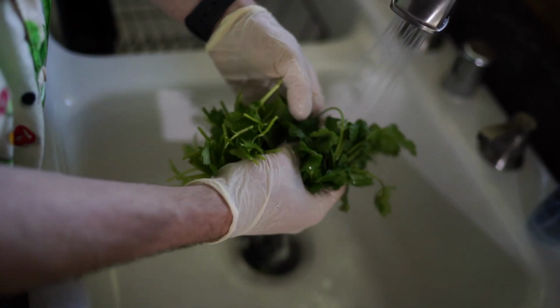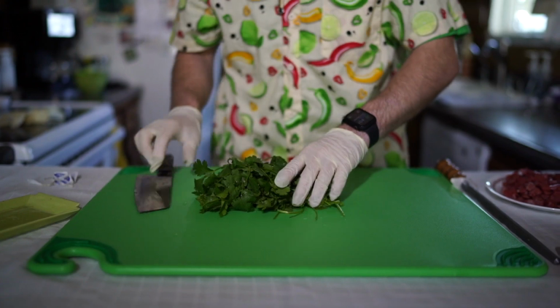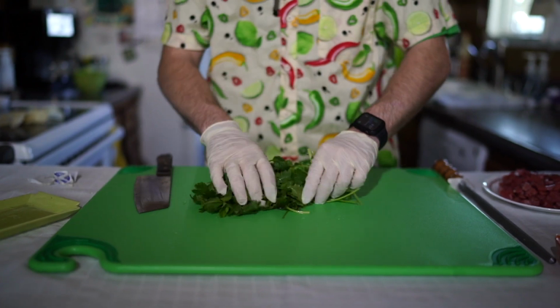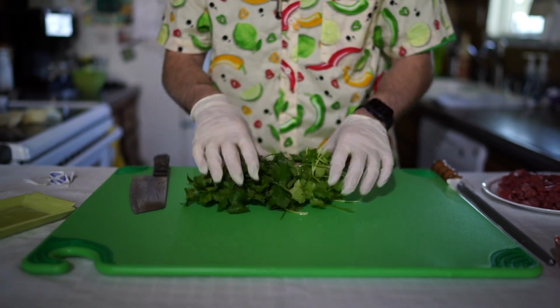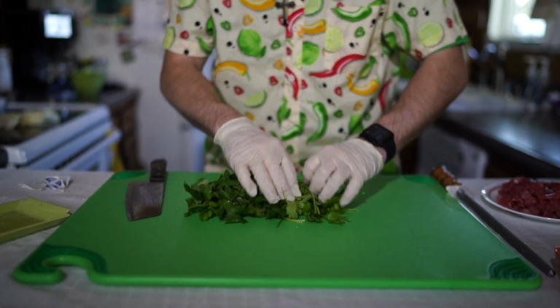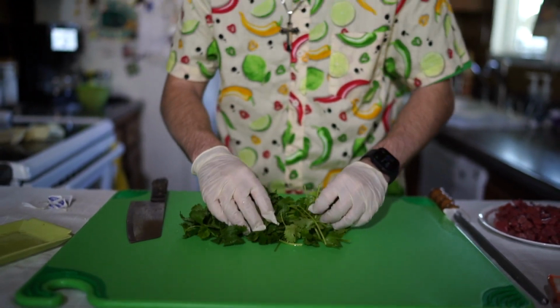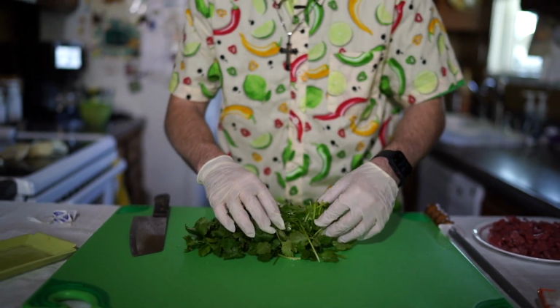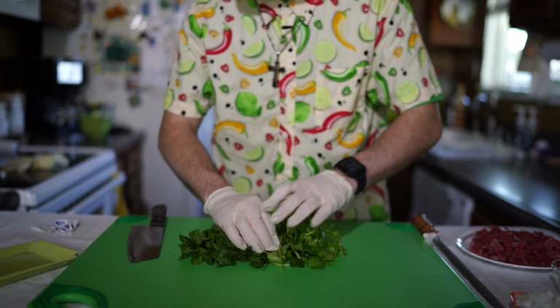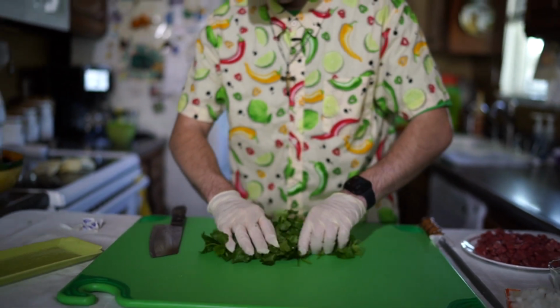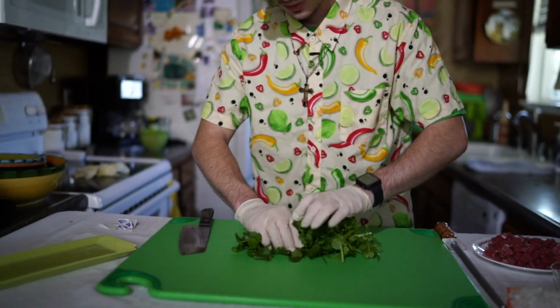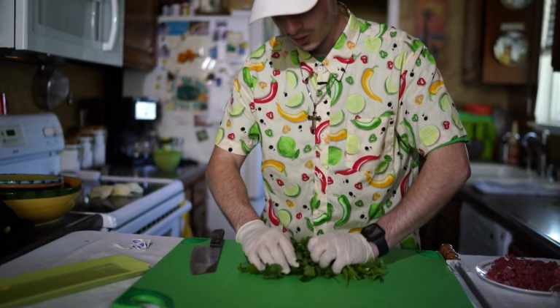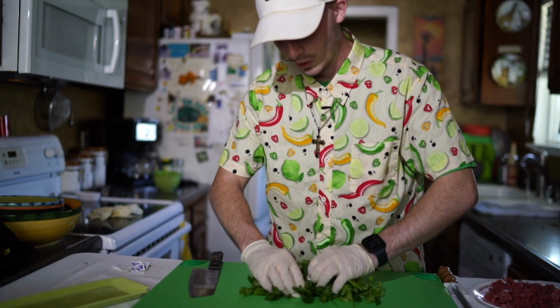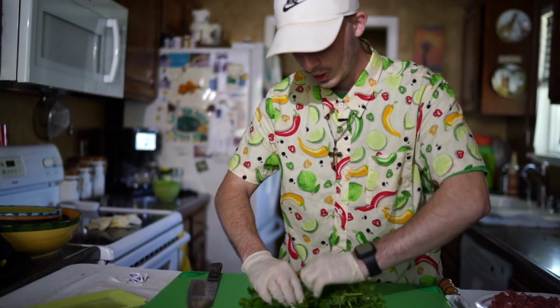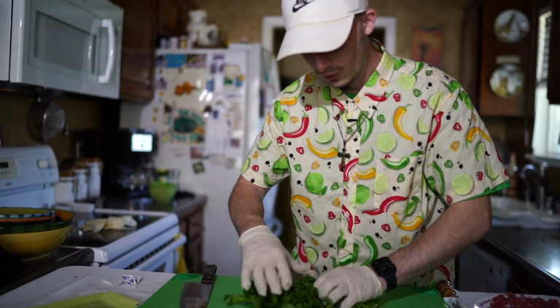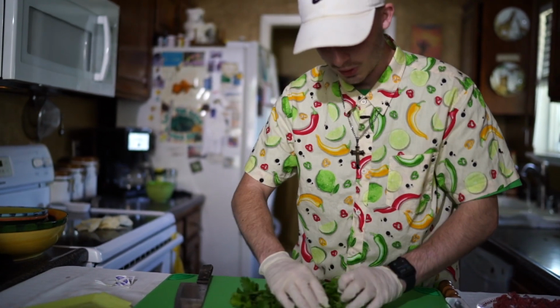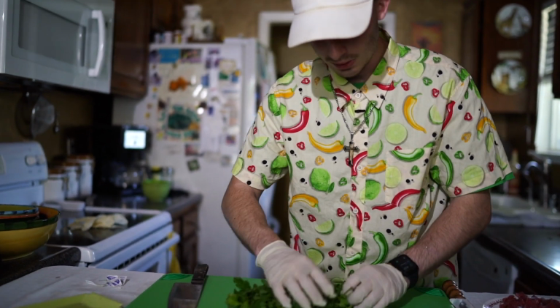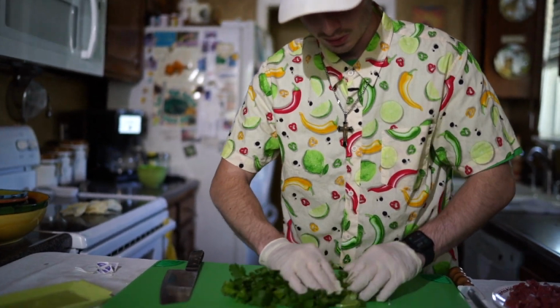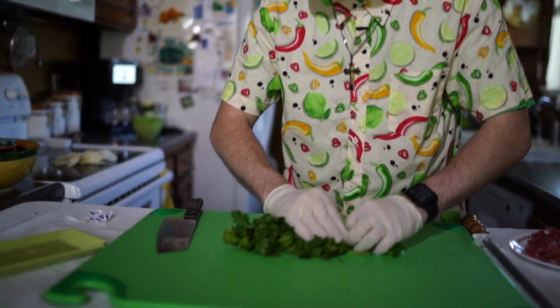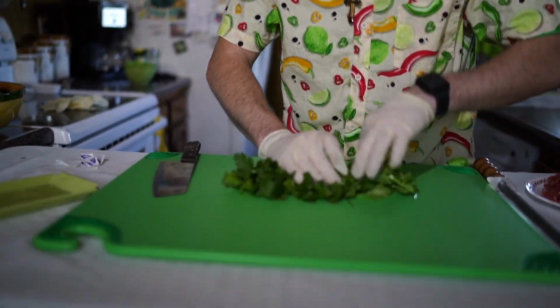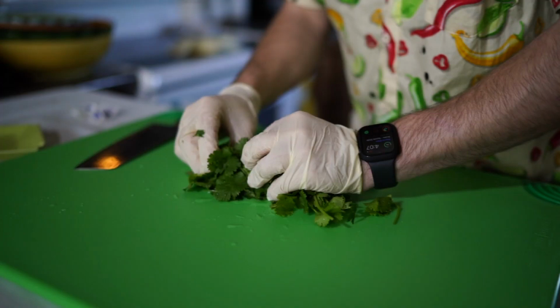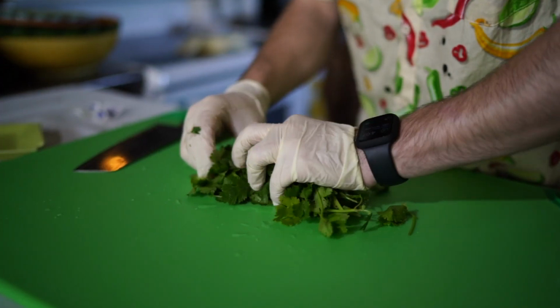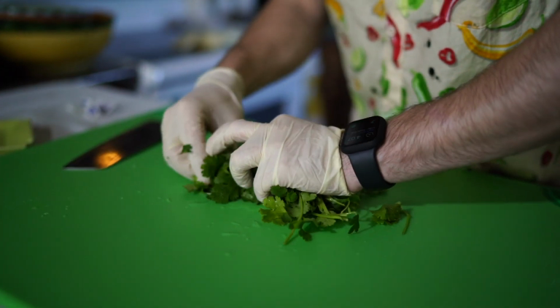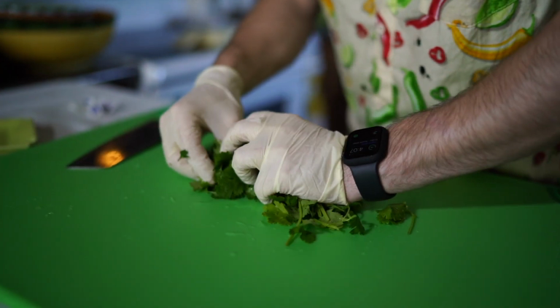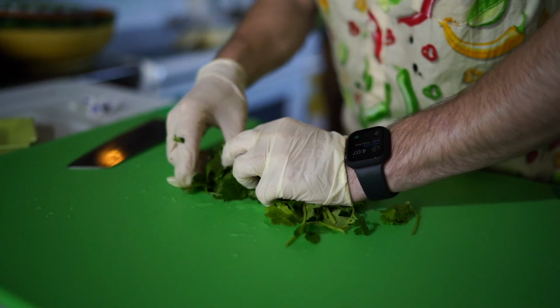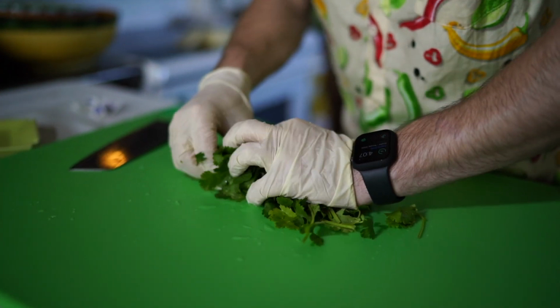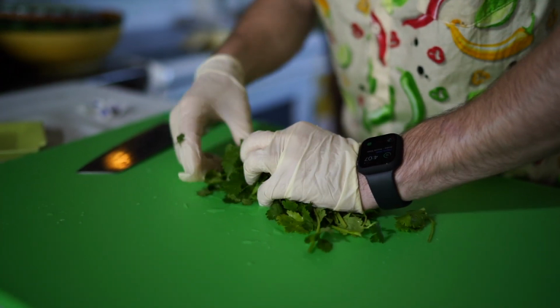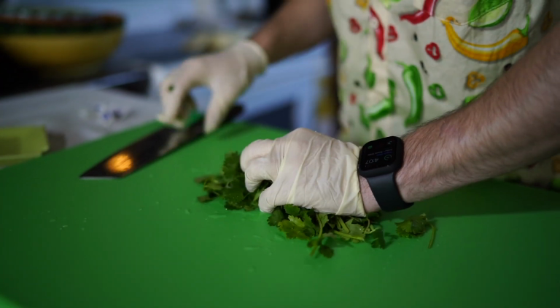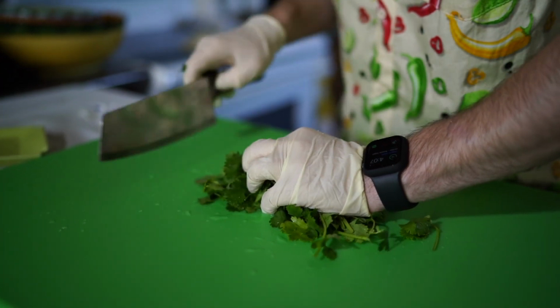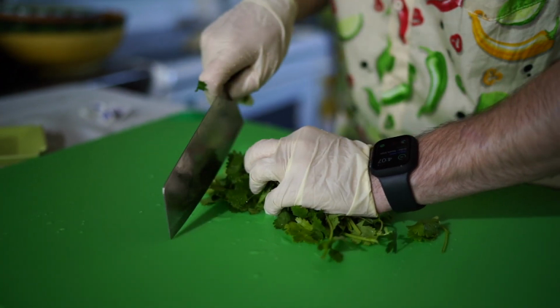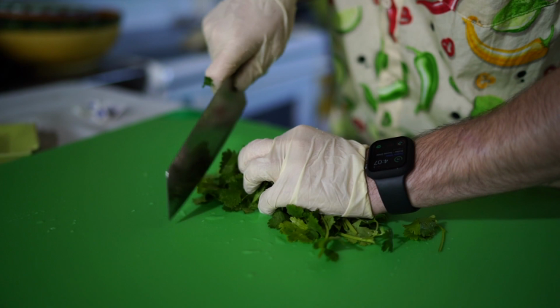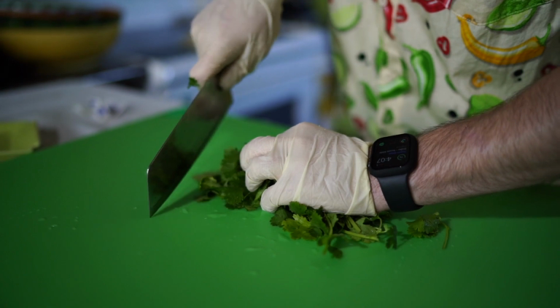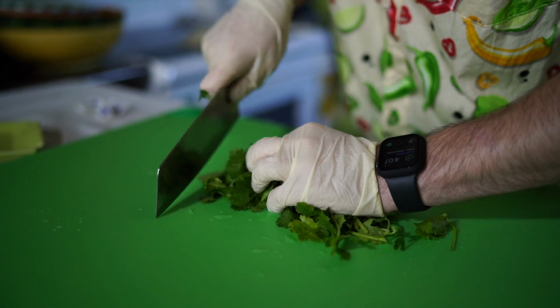I'm going to line up all the stems — really, really line them up. Bunch it up really tight. Then I'm going to chop it.